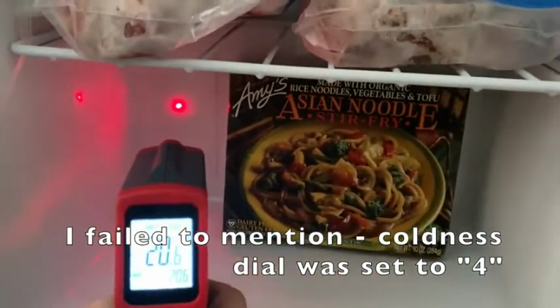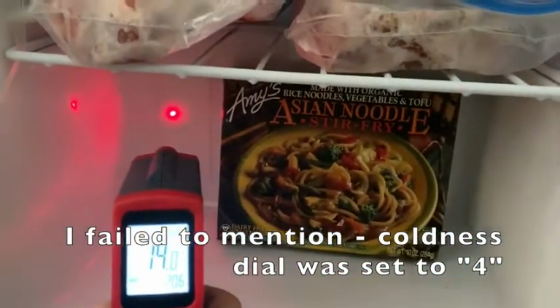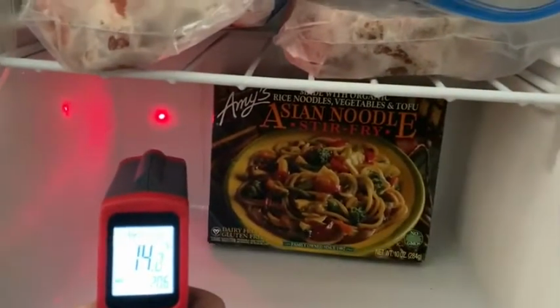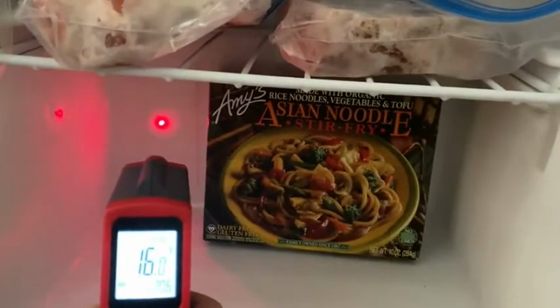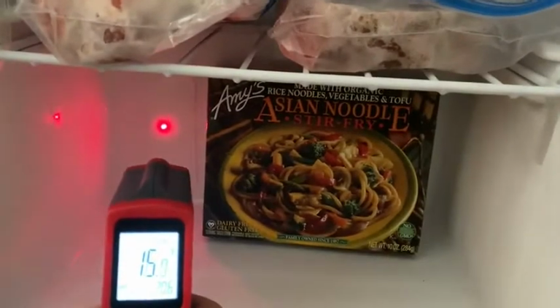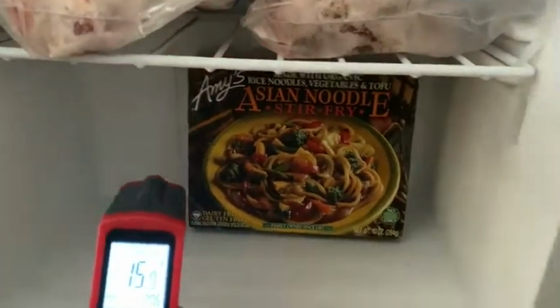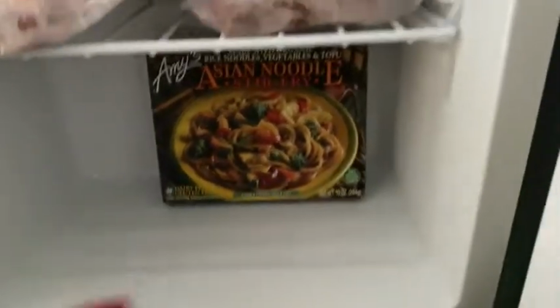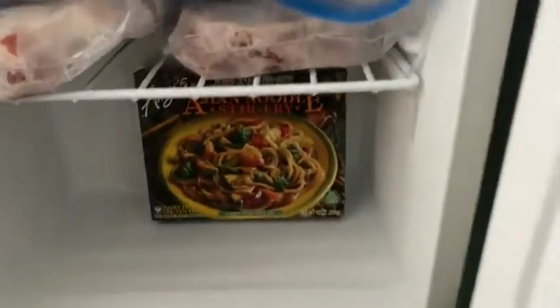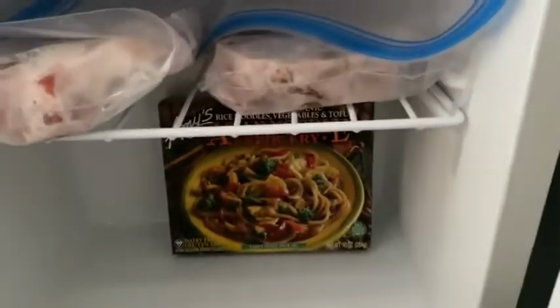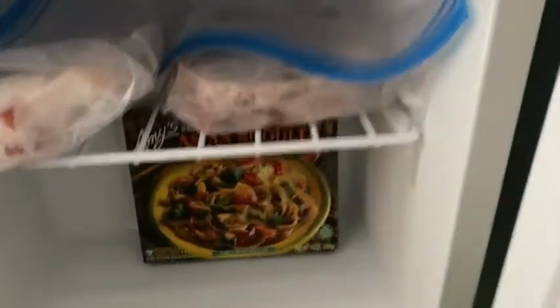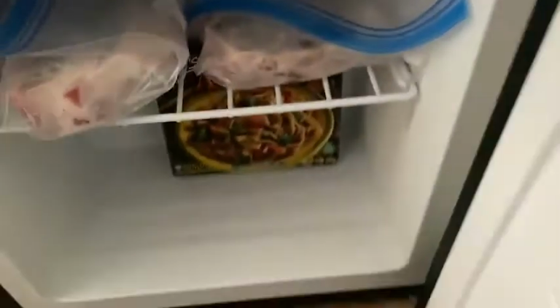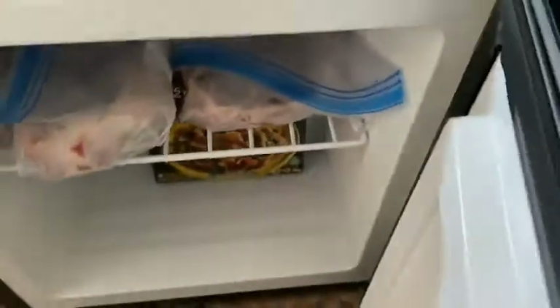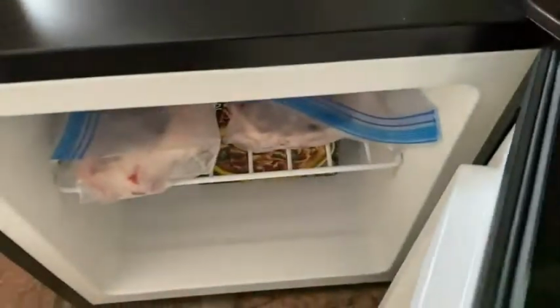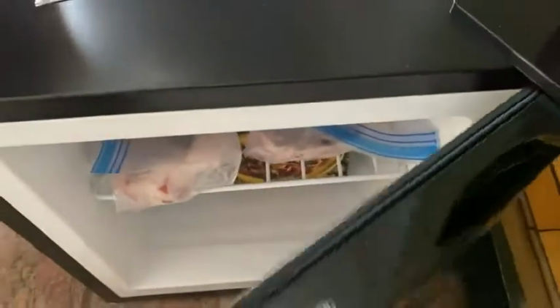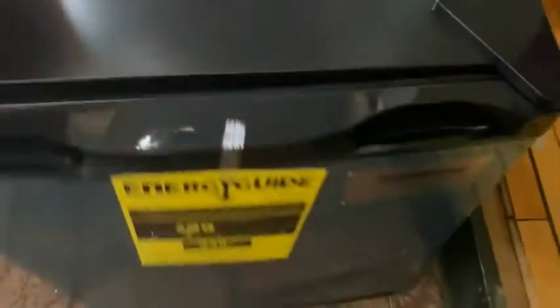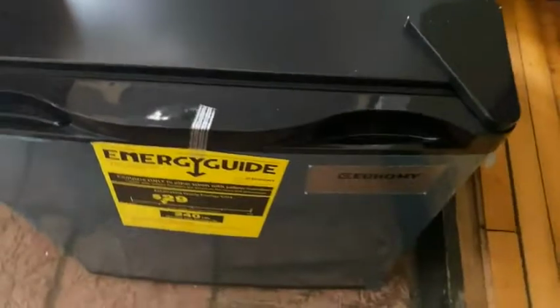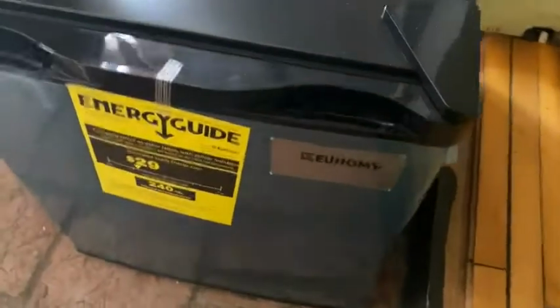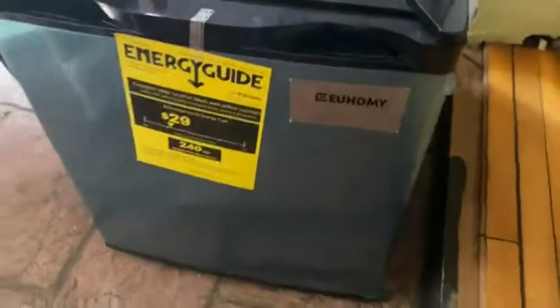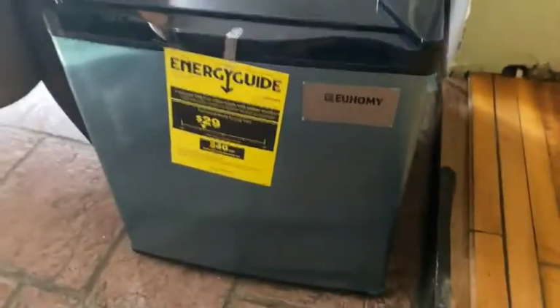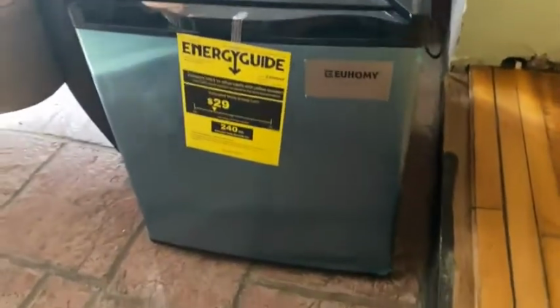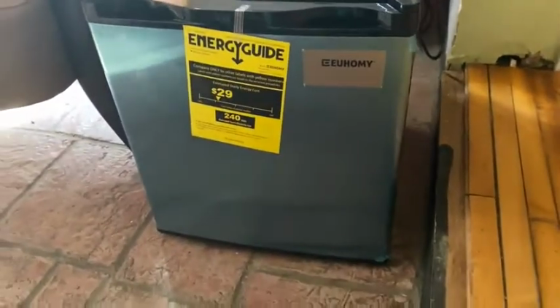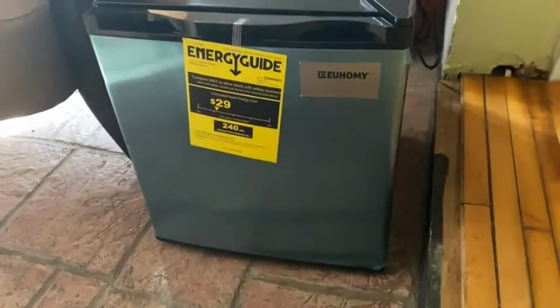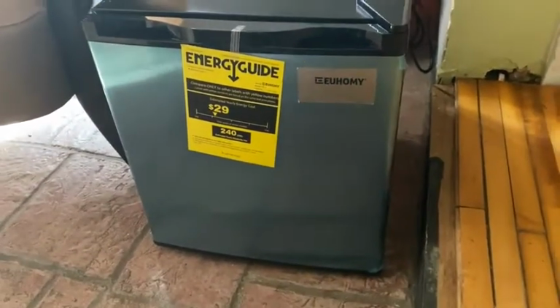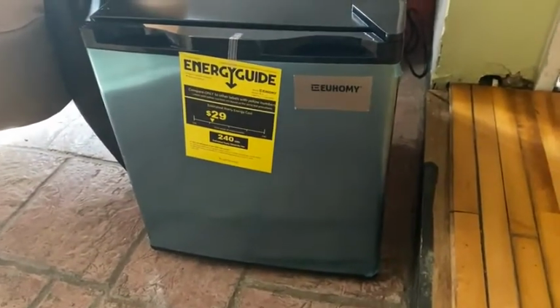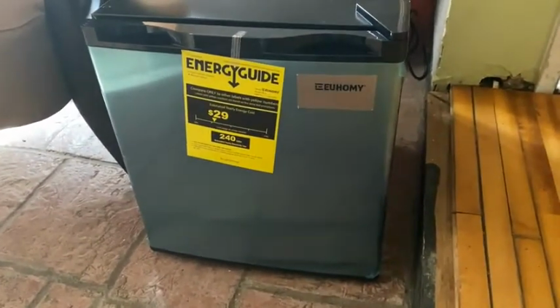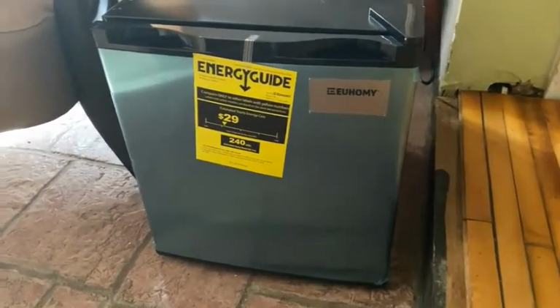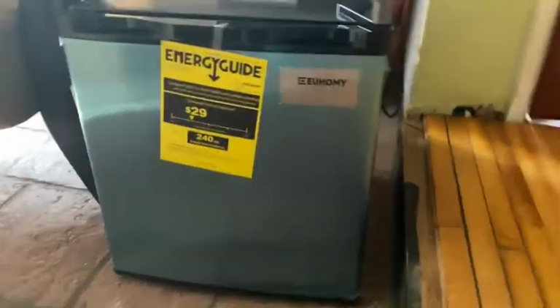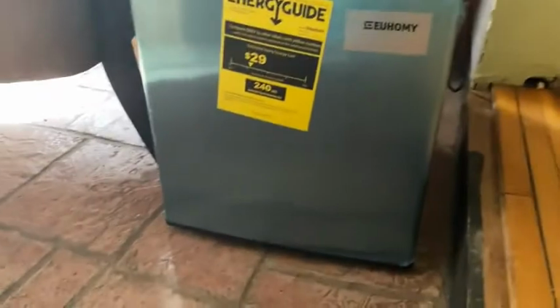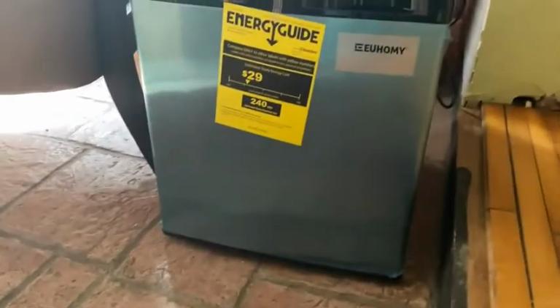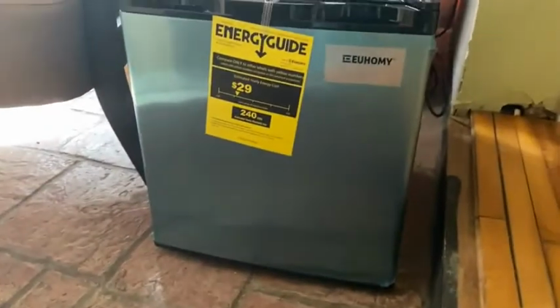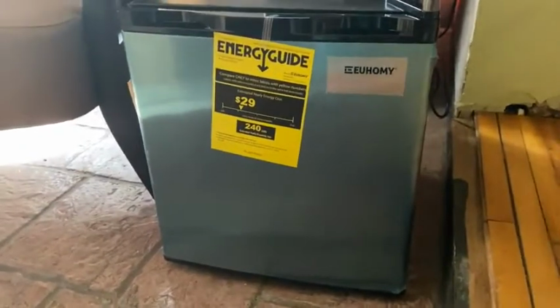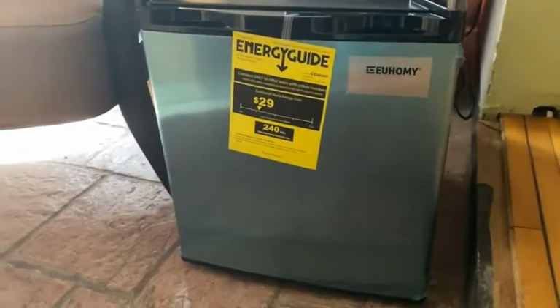It's been plugged in for the 24 hours recommended, or maybe just a little shy of that — that was yesterday about this time. And there you have it. It's a great, great little freezer. Great for a dorm or just some extra freezer space like I need.